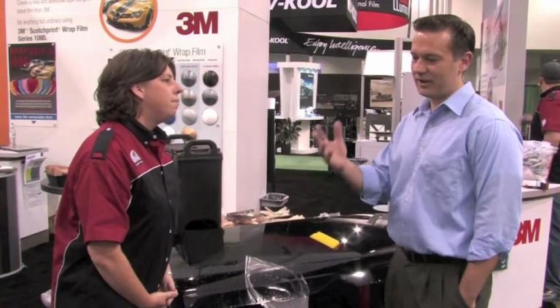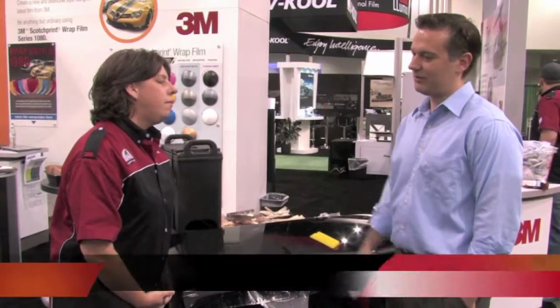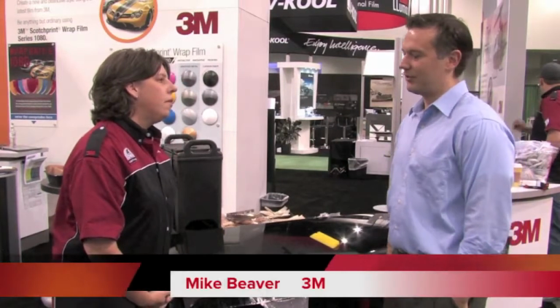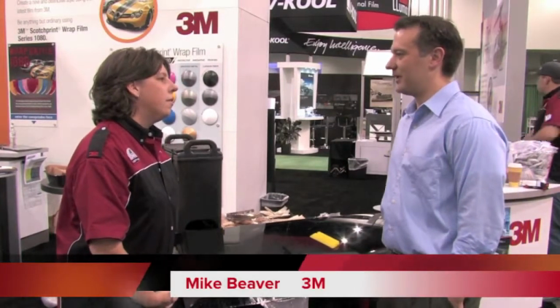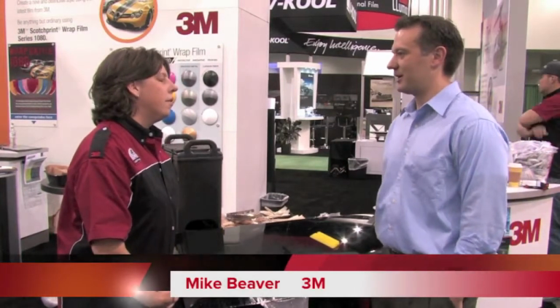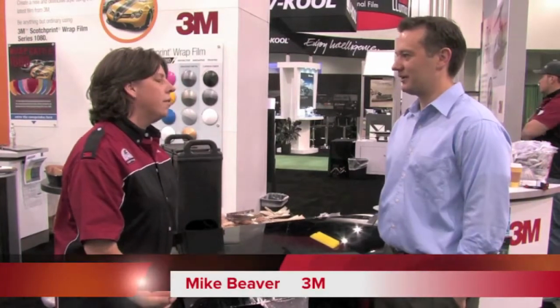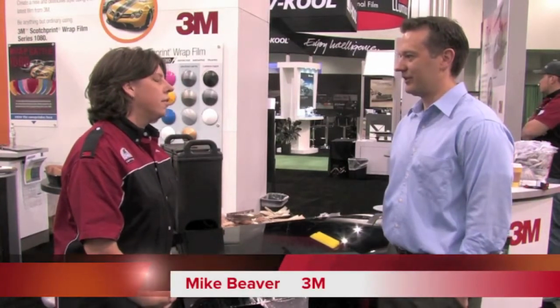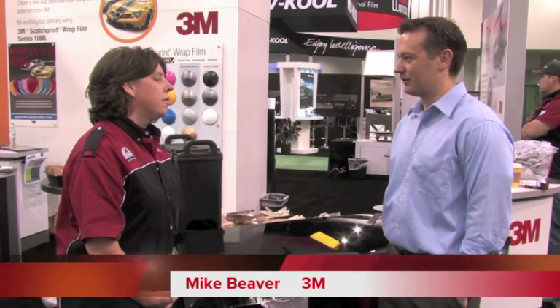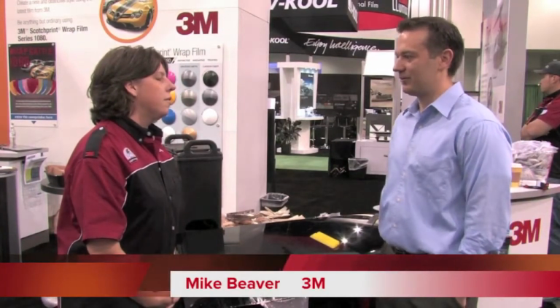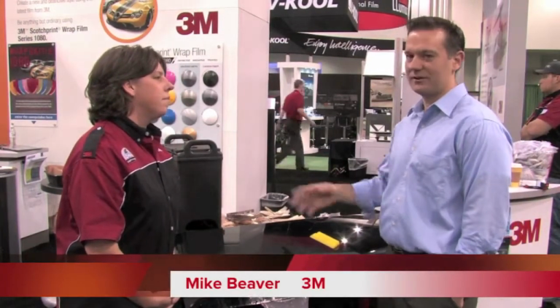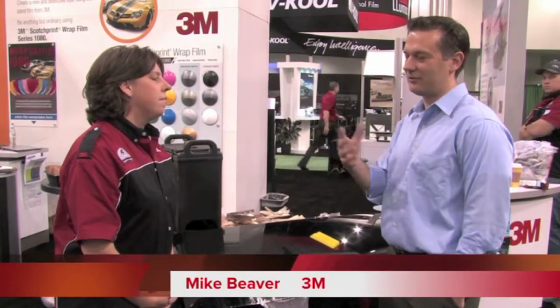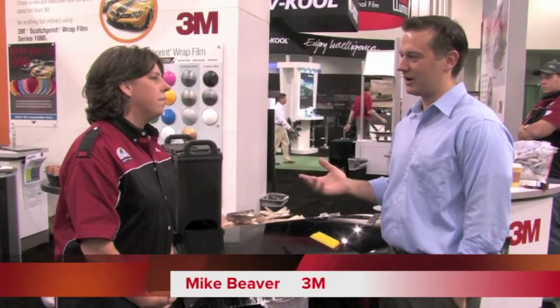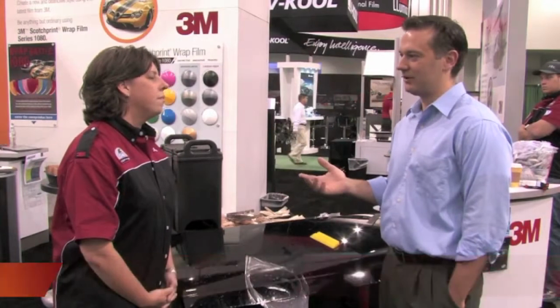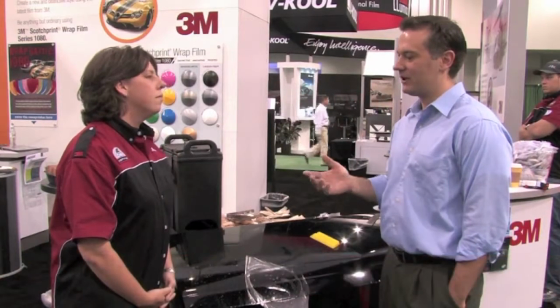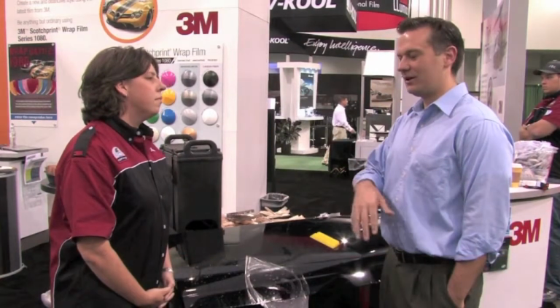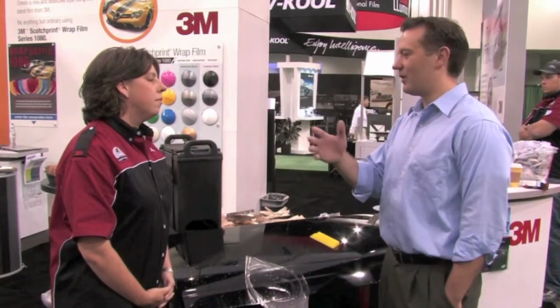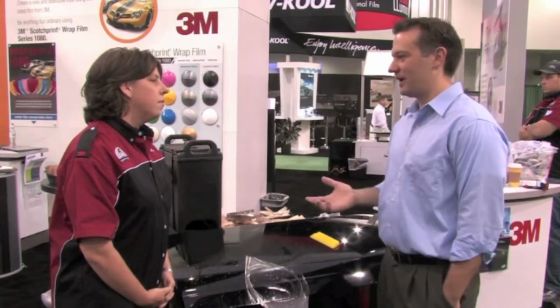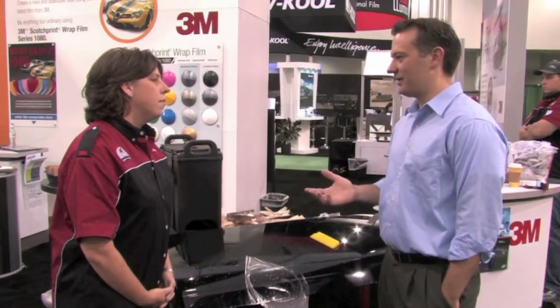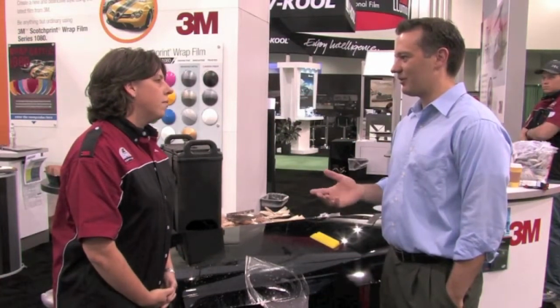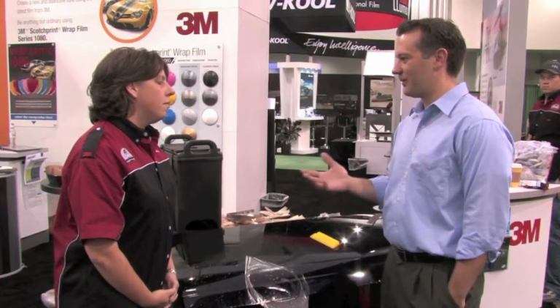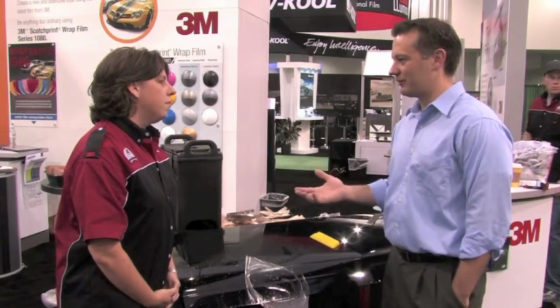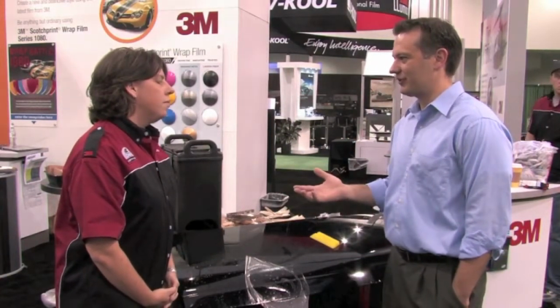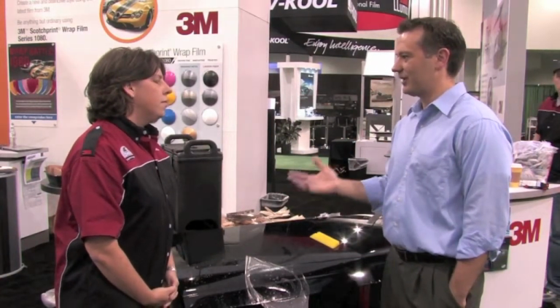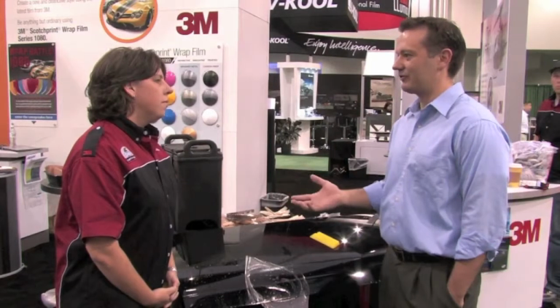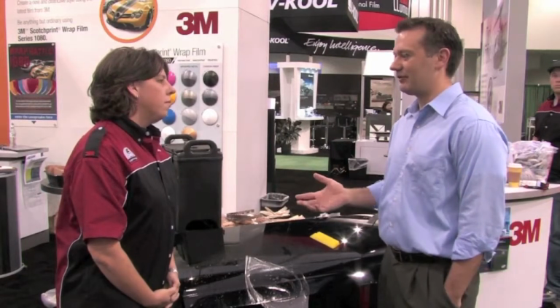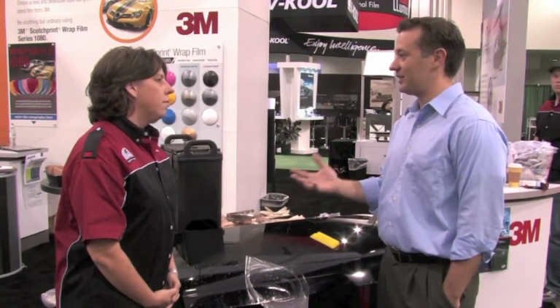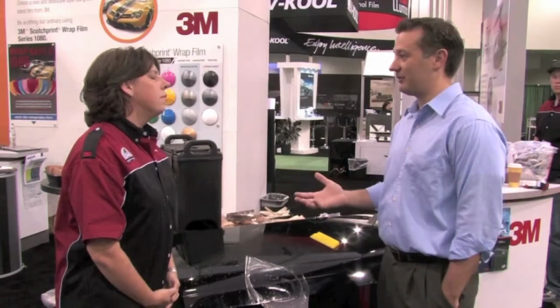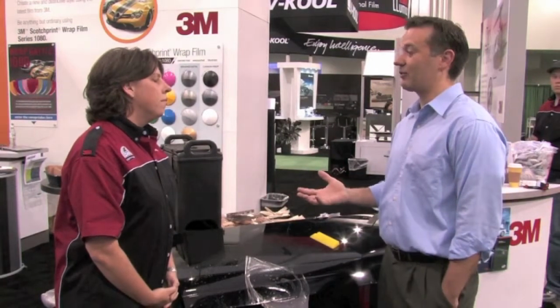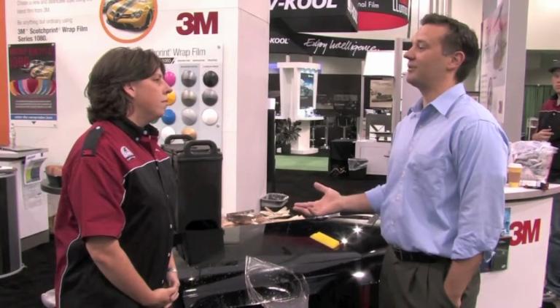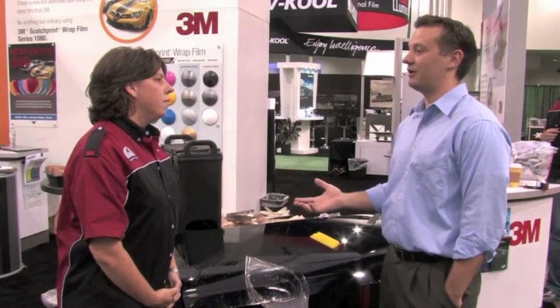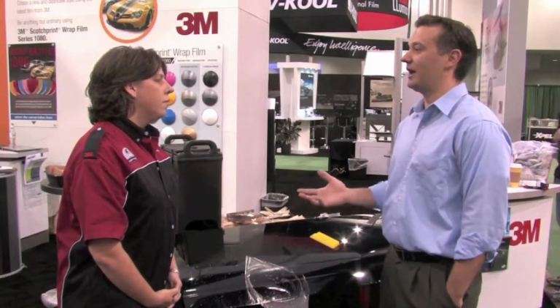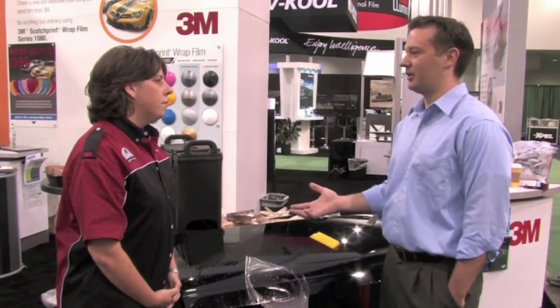Paint protection film — 3M invented the product back in the 60s for the military to protect the leading edge of helicopter blades. It's evolved beyond that into the automotive manufacturing industry and into the racing industry. Since the mid-90s, we've seen growing popularity in the aftermarket.